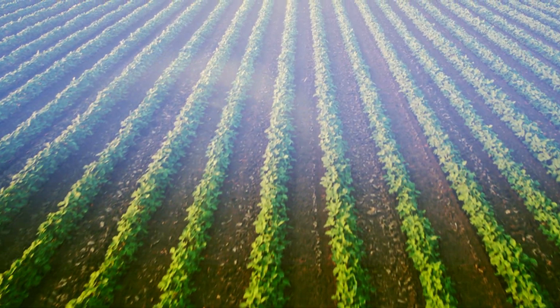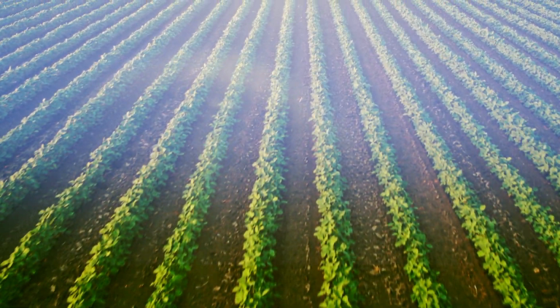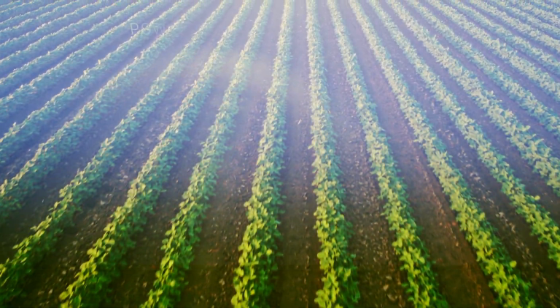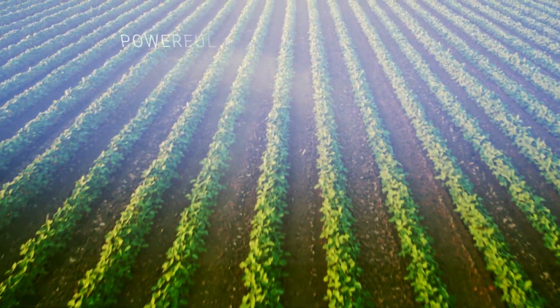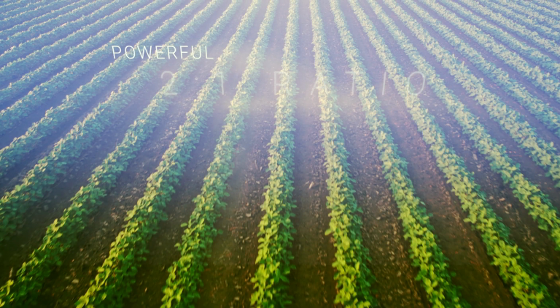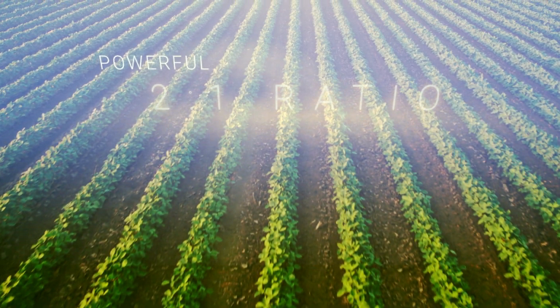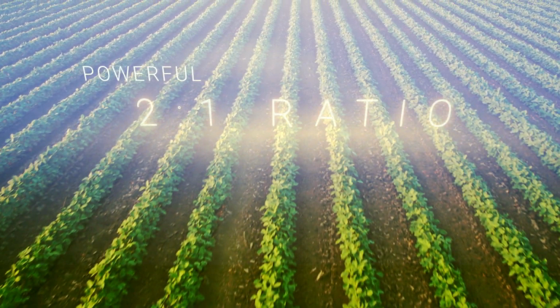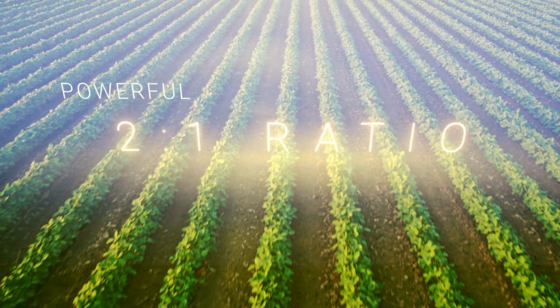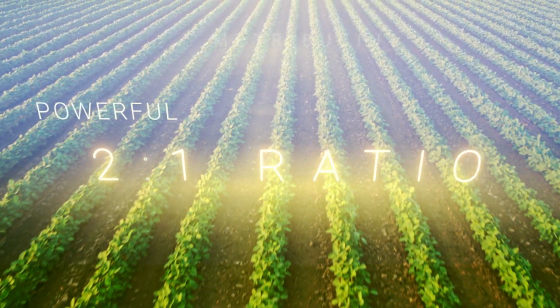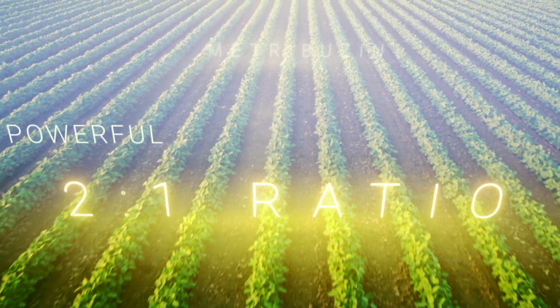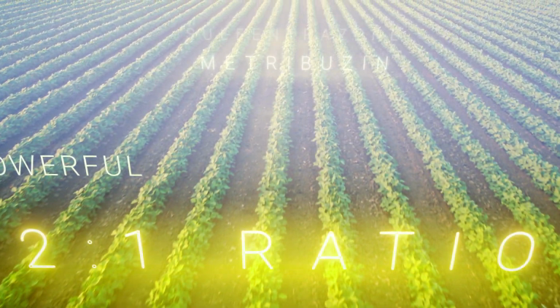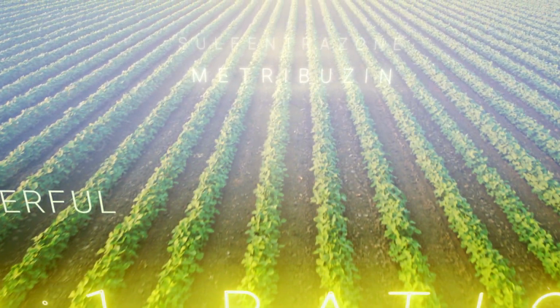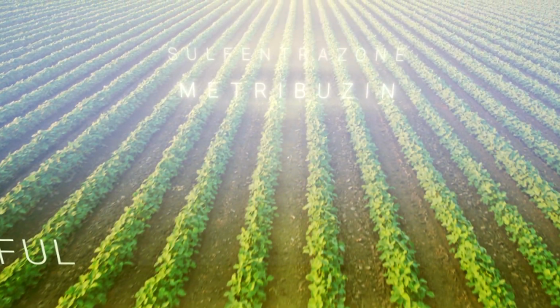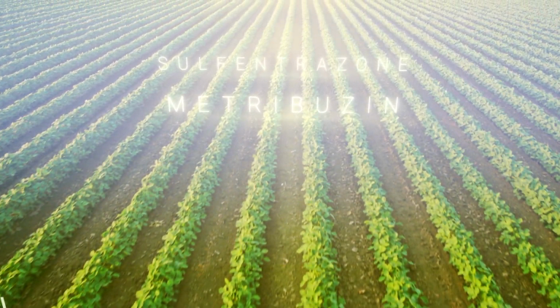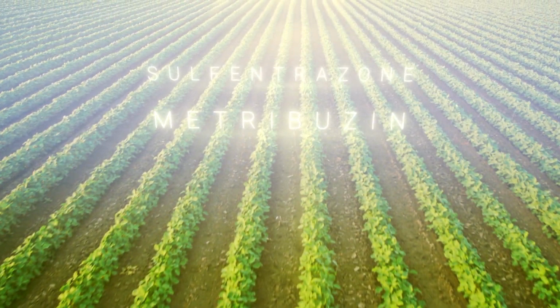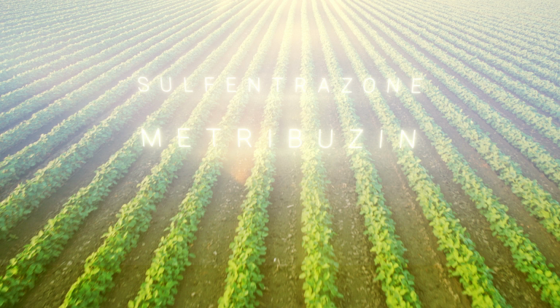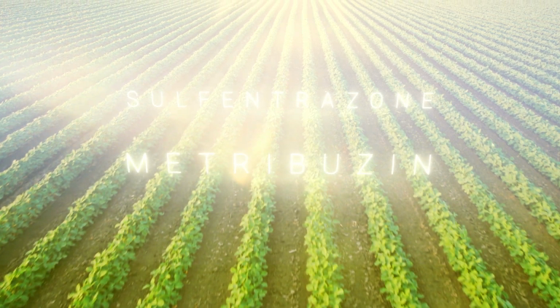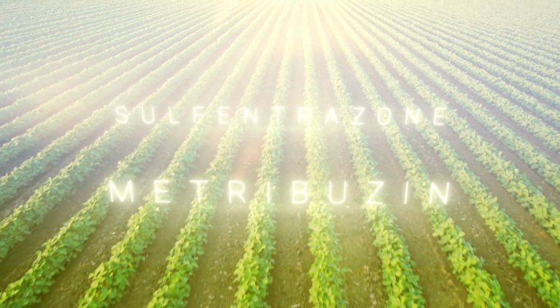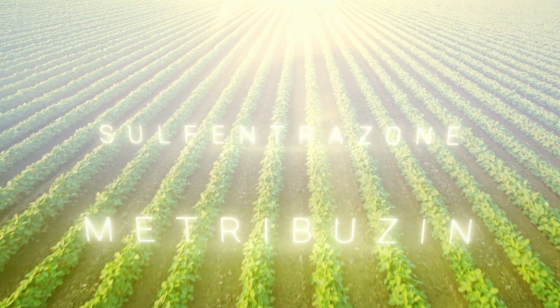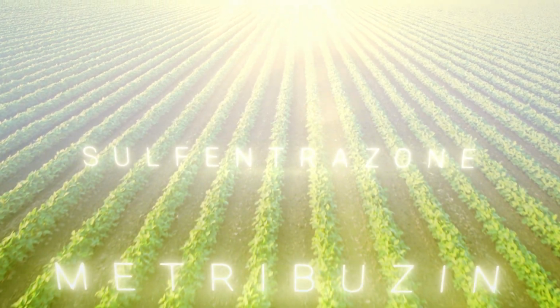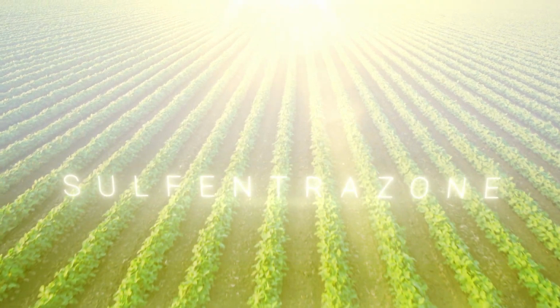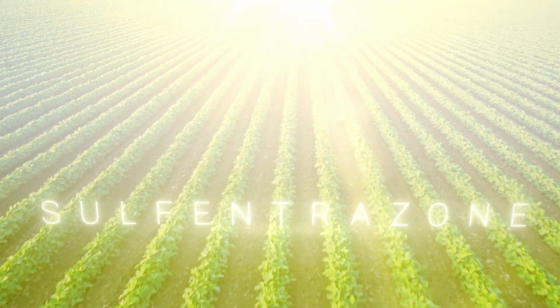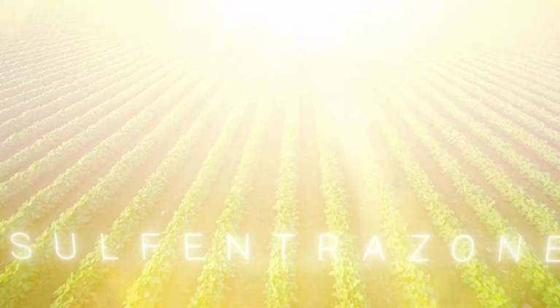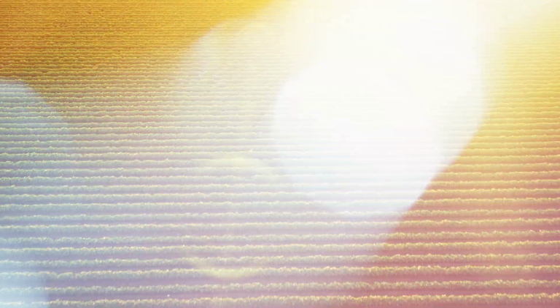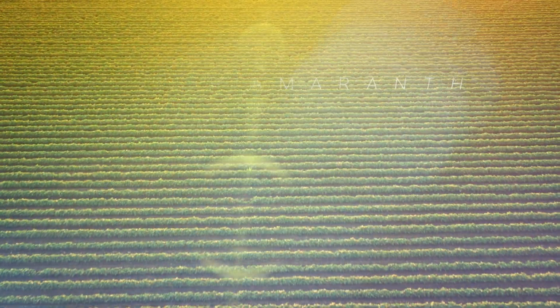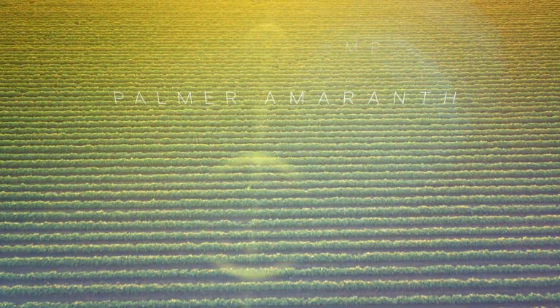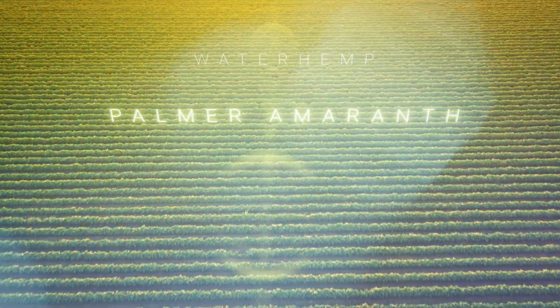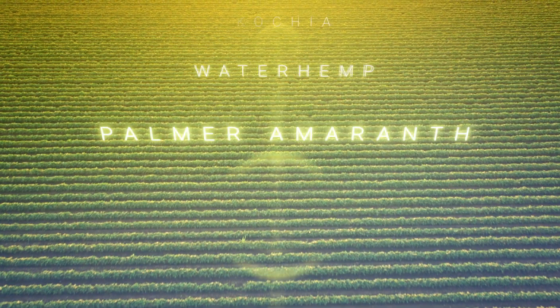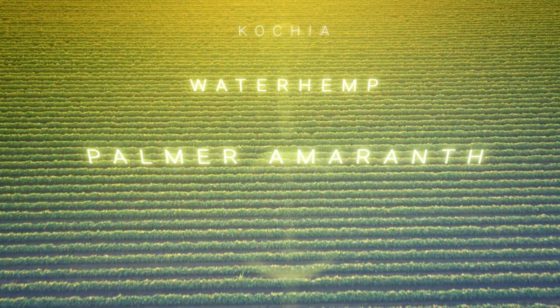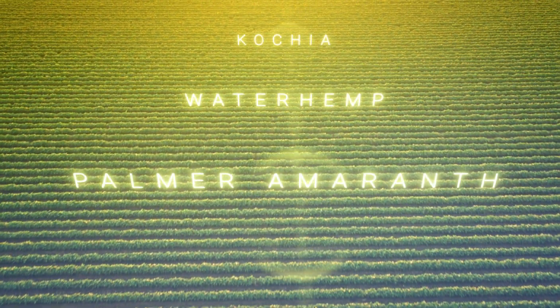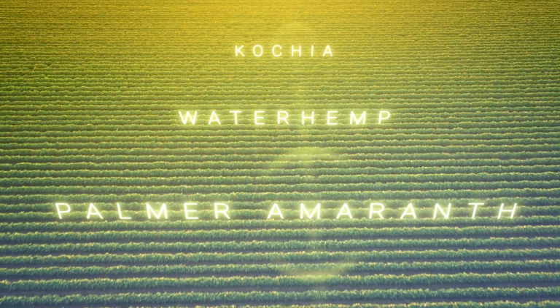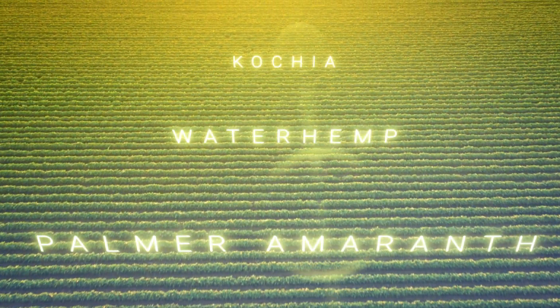Preview 2.1 contains a unique two-to-one ratio of metribuzin to sulfentrazone for effective residual control of the most resistant broadleaf weeds, including Palmer amaranth, waterhemp, kochia, and more.